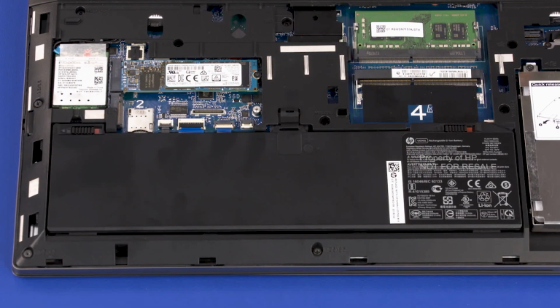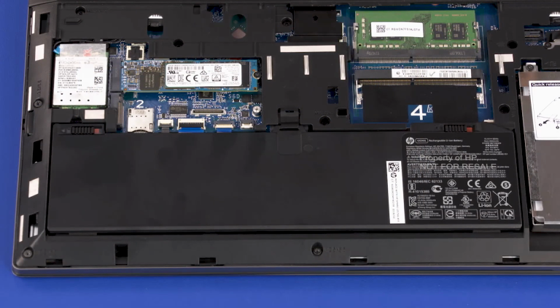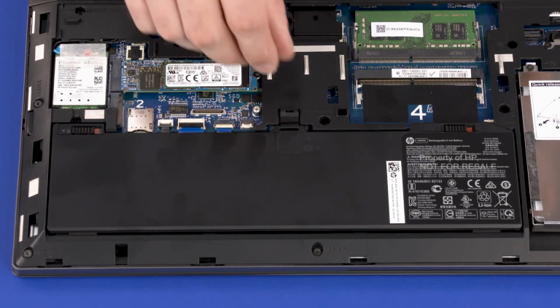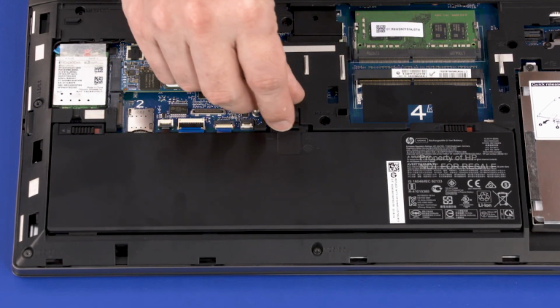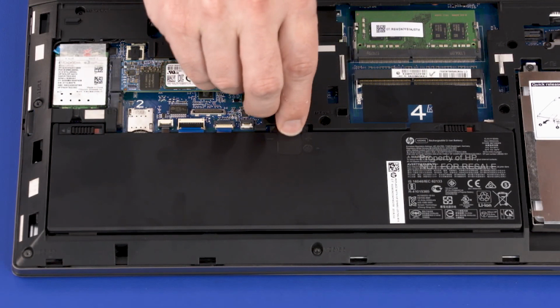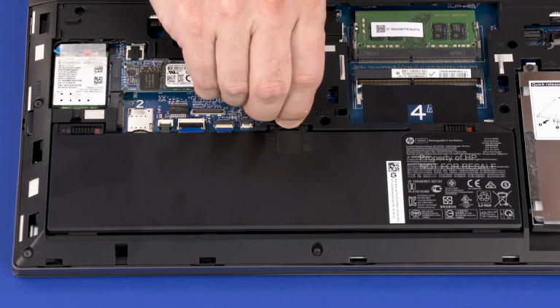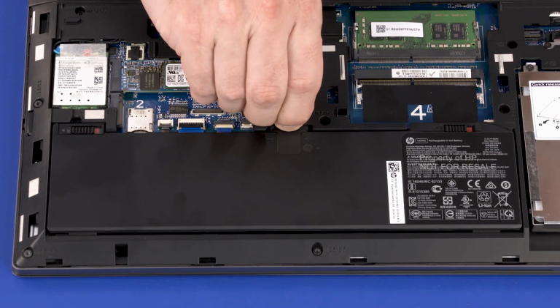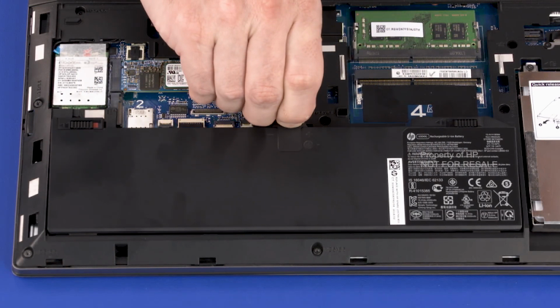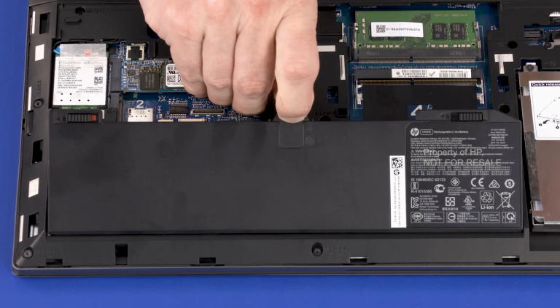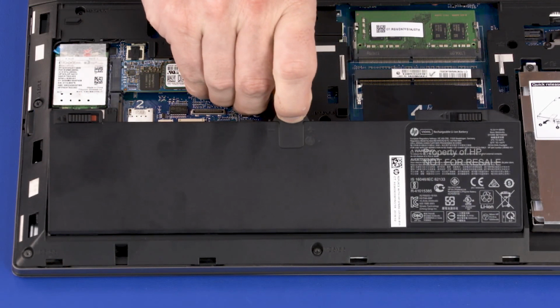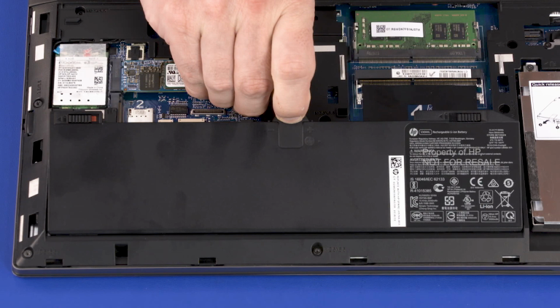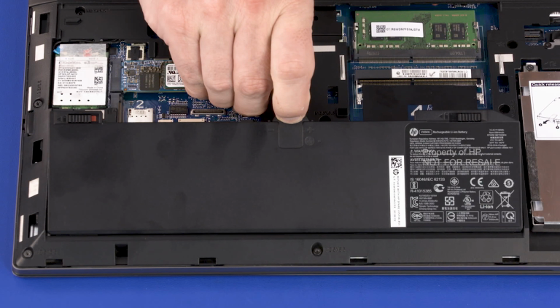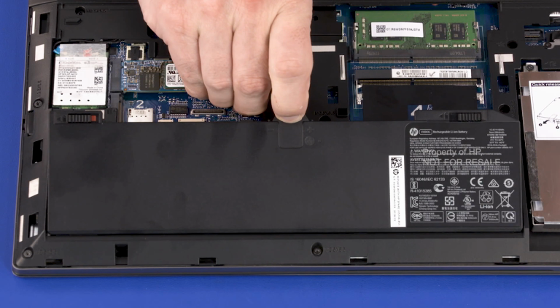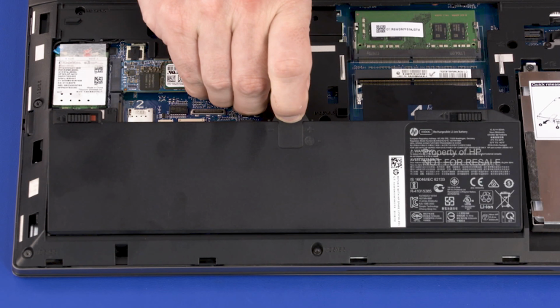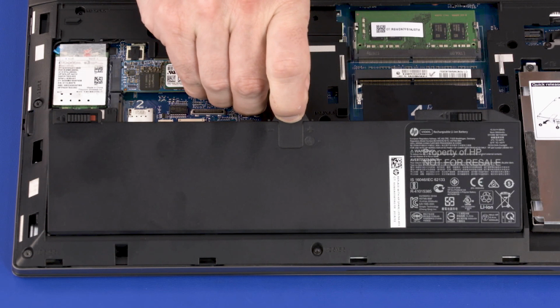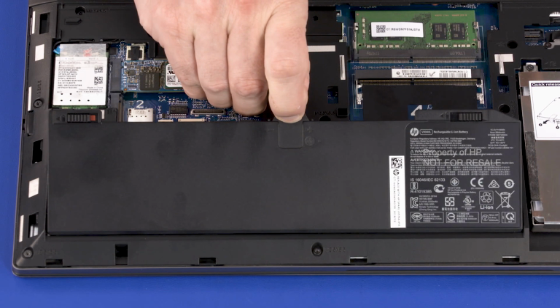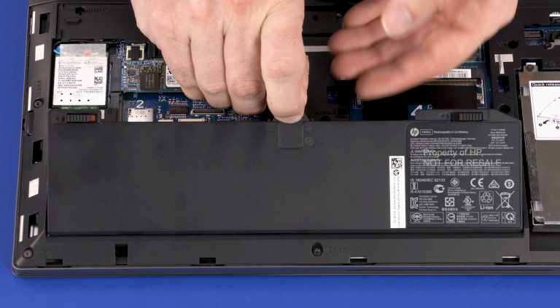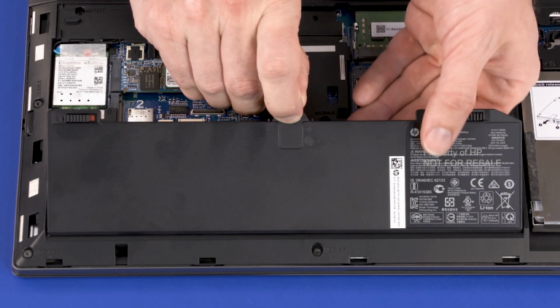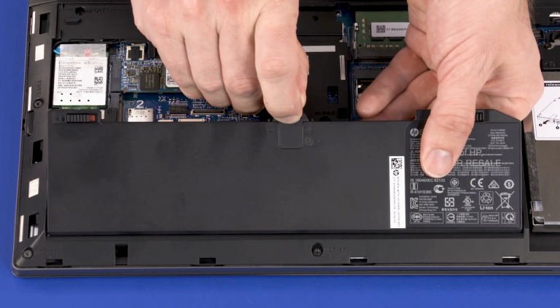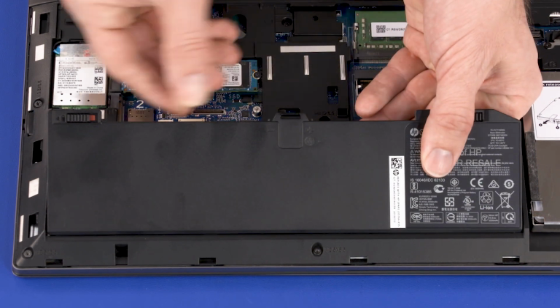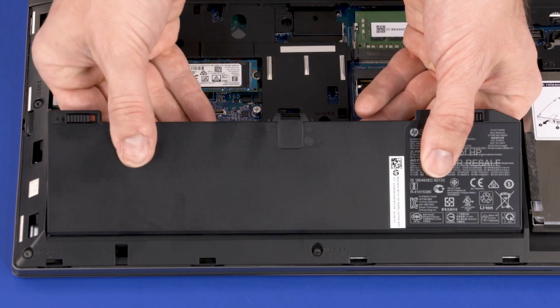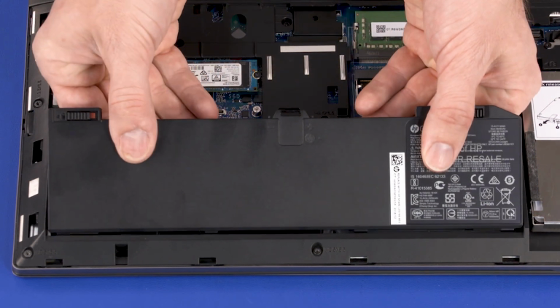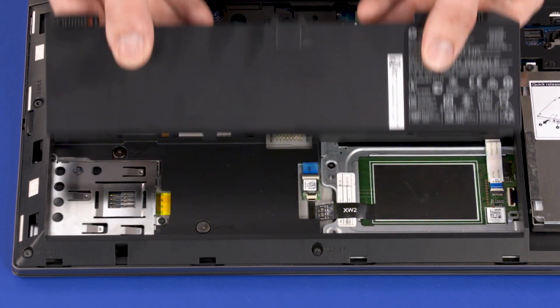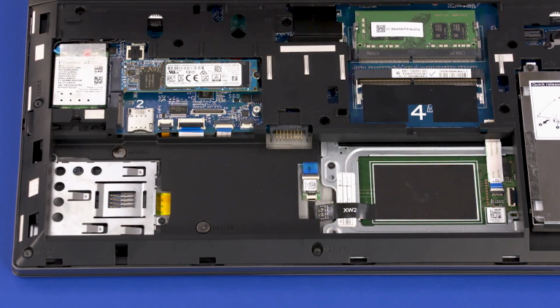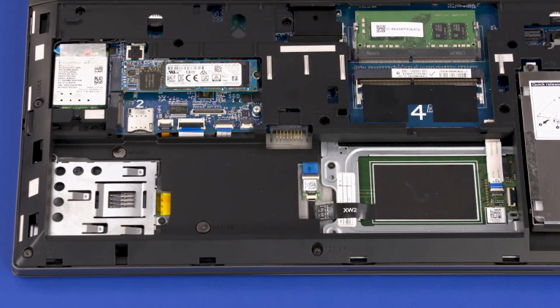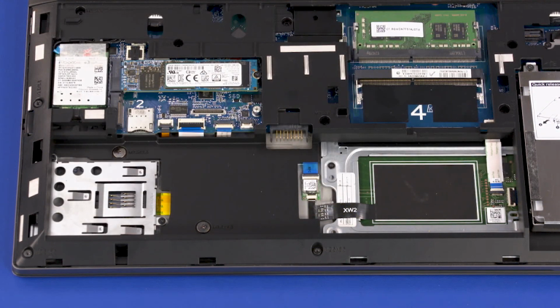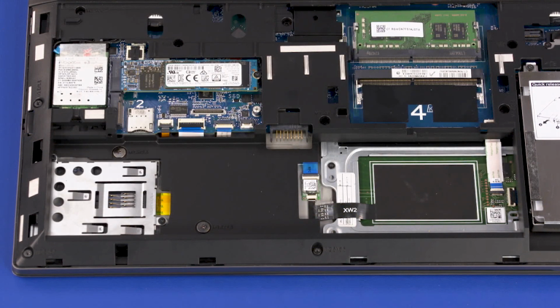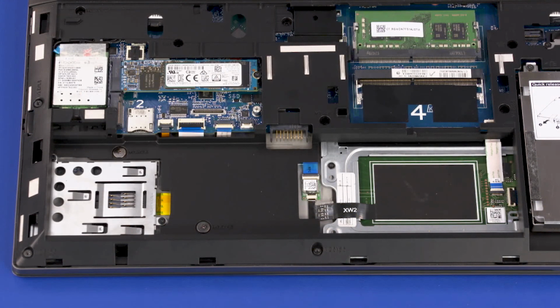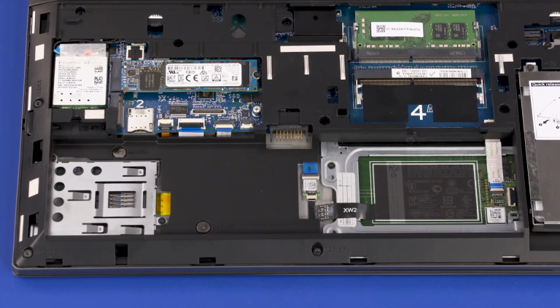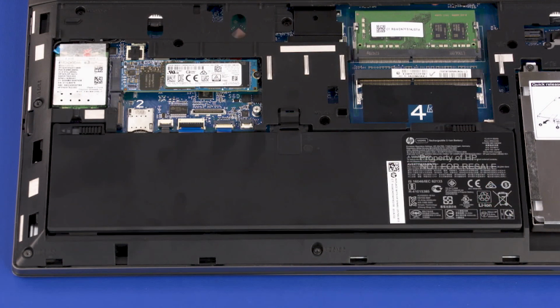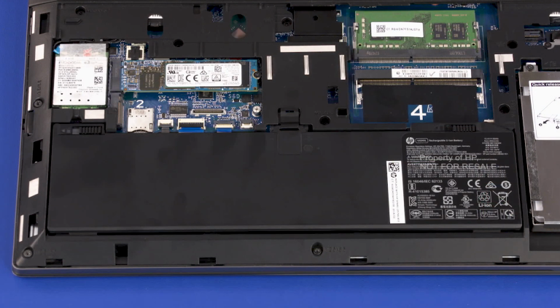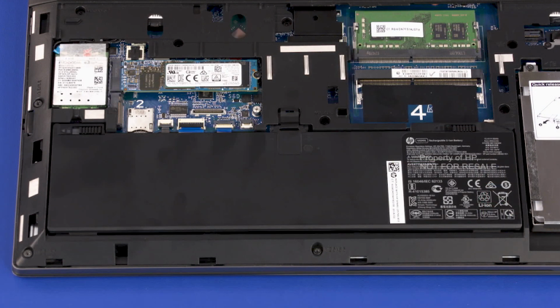Grasp the mylar tab and lift the rear edge of the battery to disconnect it from the system board. Slide the tabs on the front edge of the battery out of the cutouts in the base enclosure and remove. Reverse this procedure to install the battery.